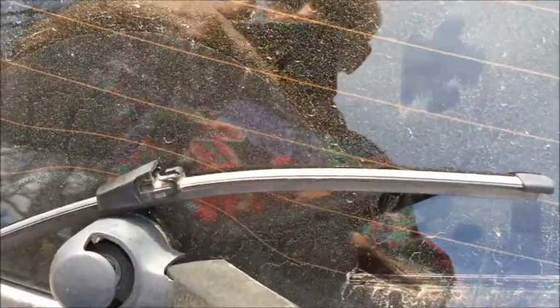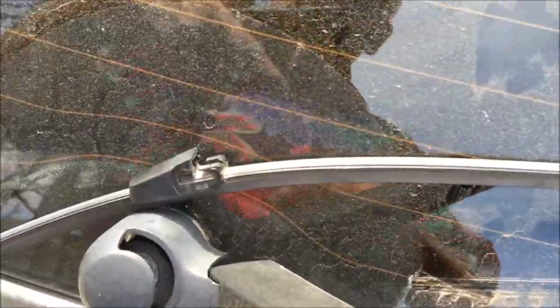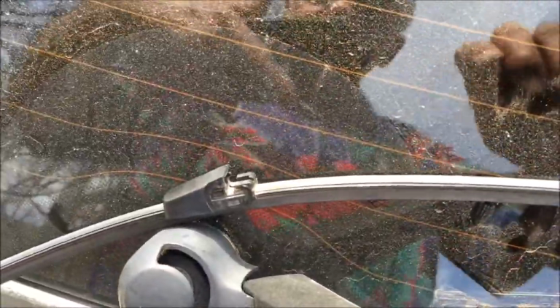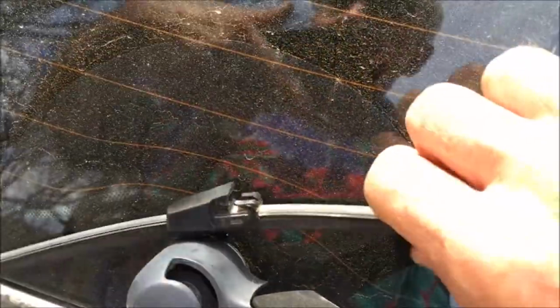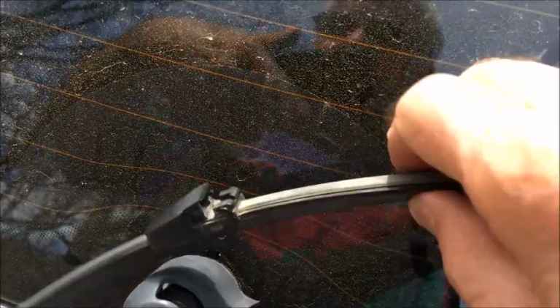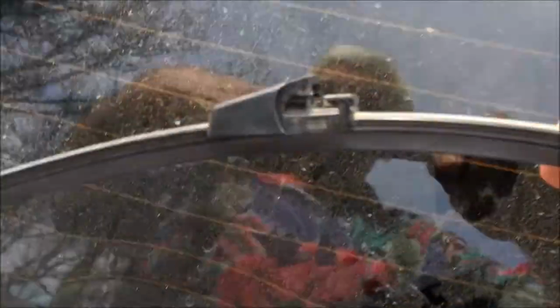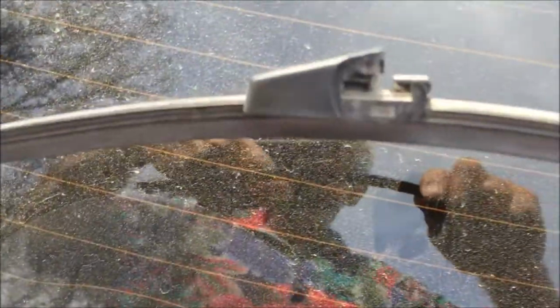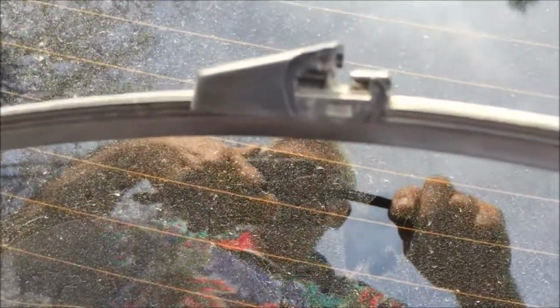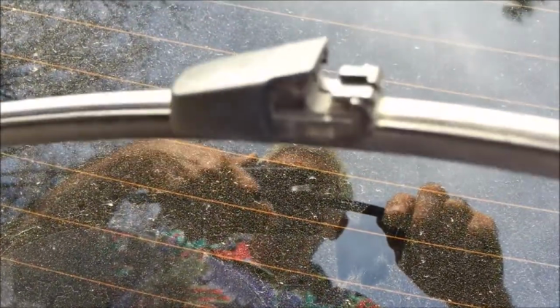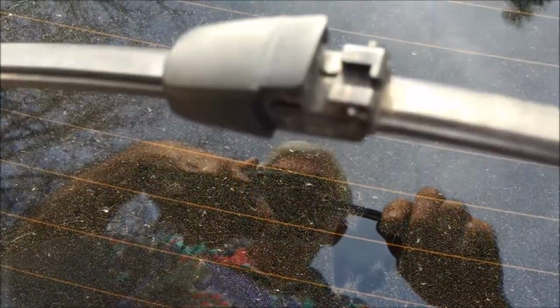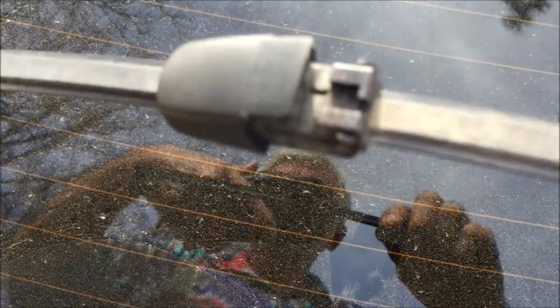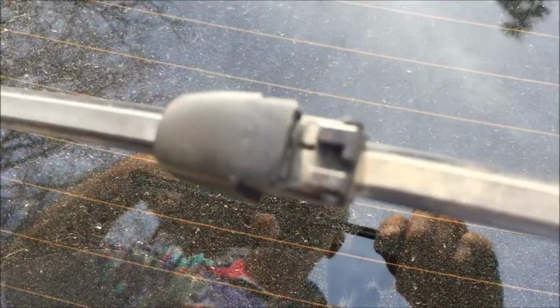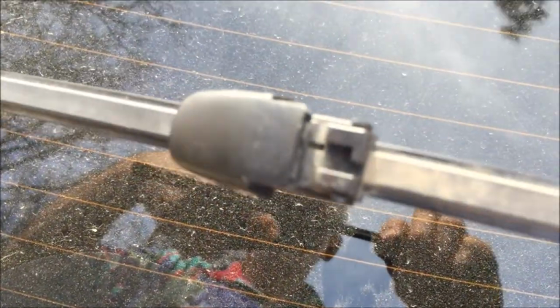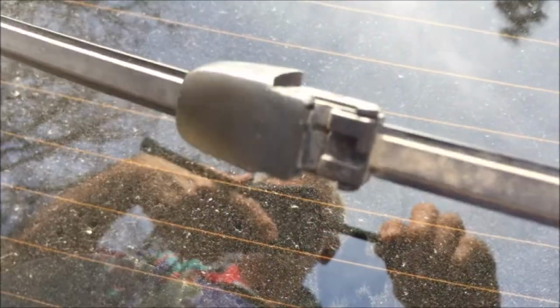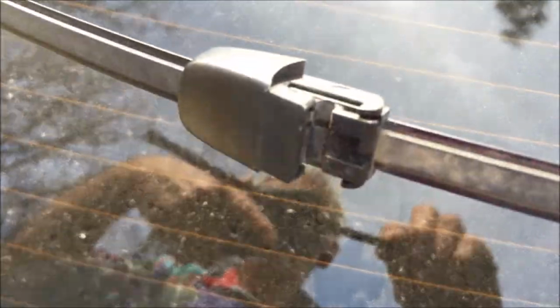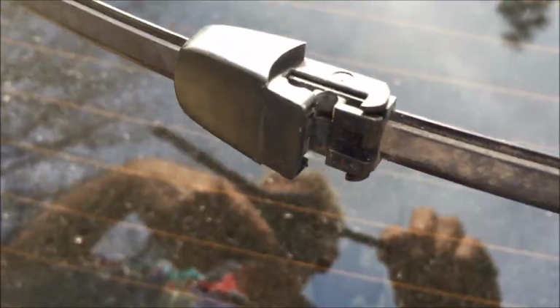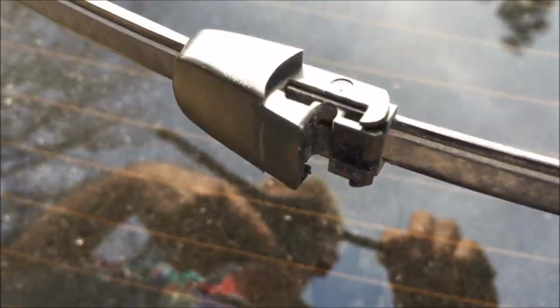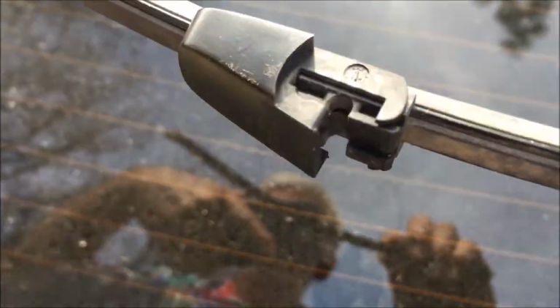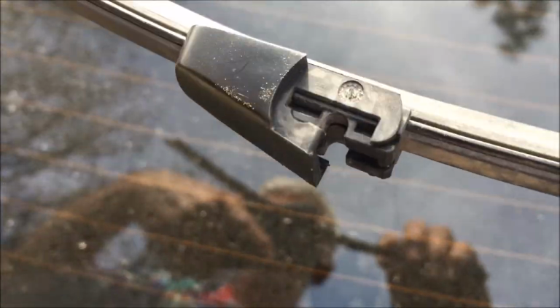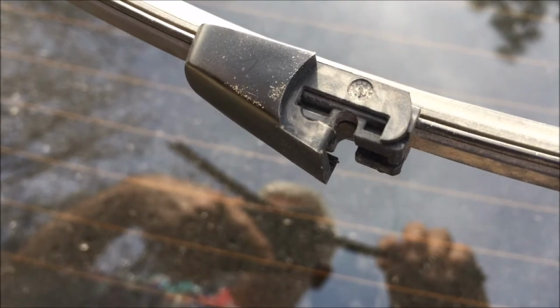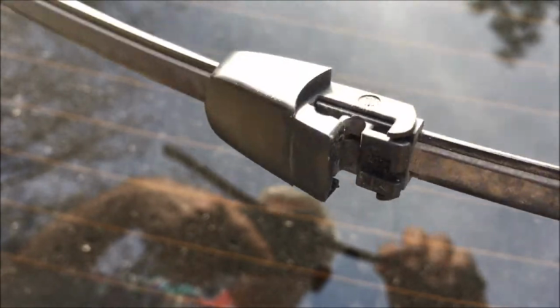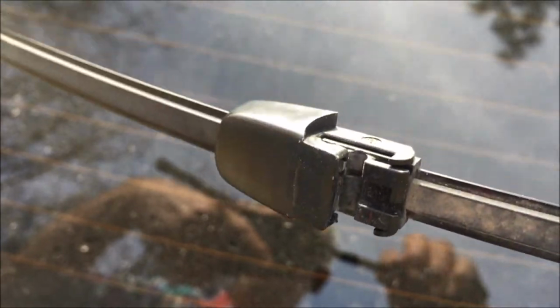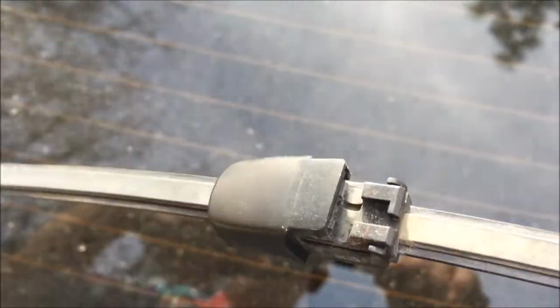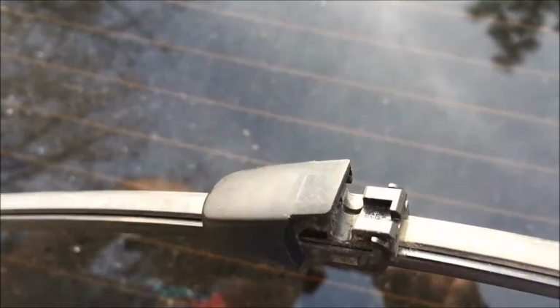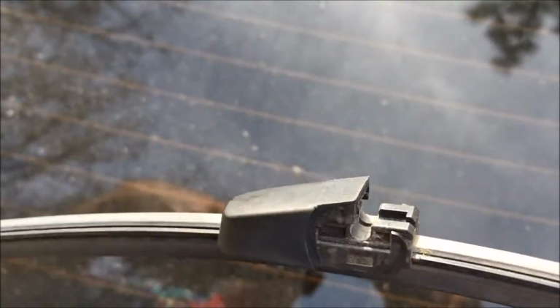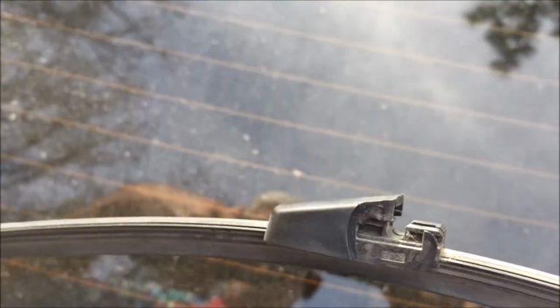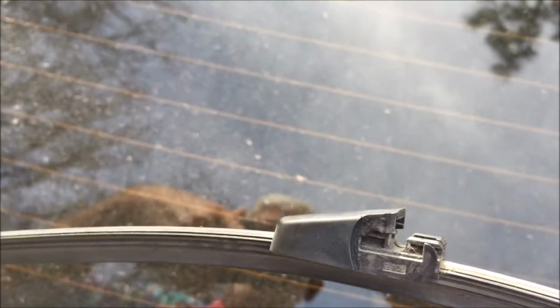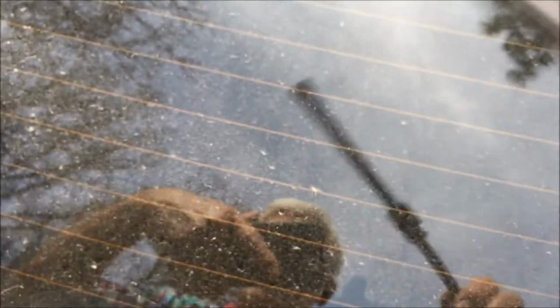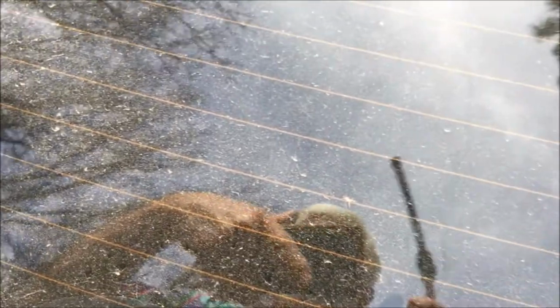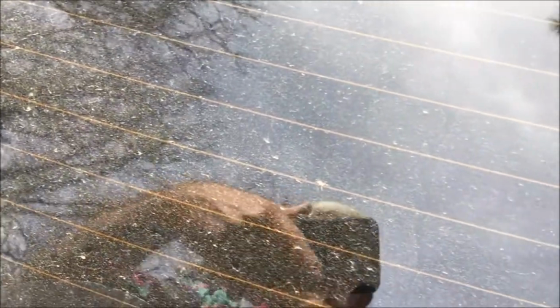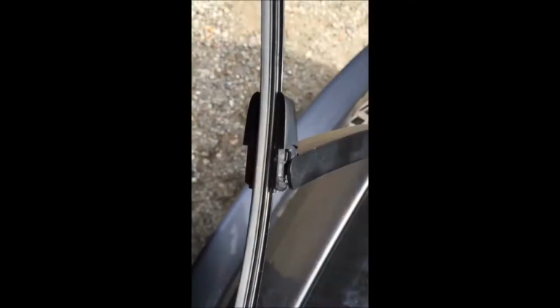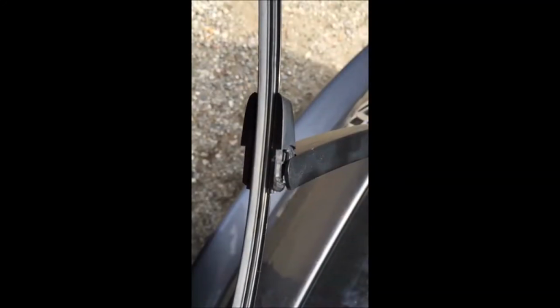The blade has a slot that's going to fit around the pin, and then the cover is also a retainer that holds the pin in the slot.